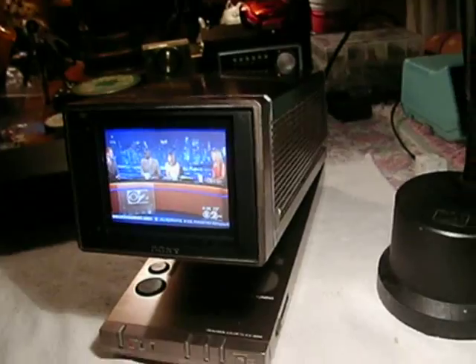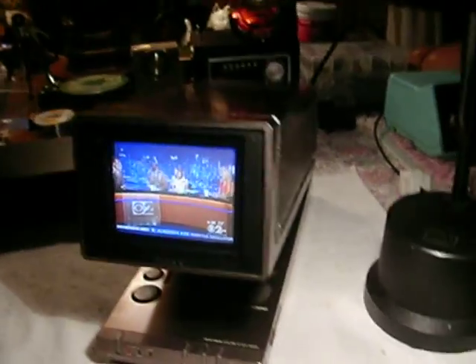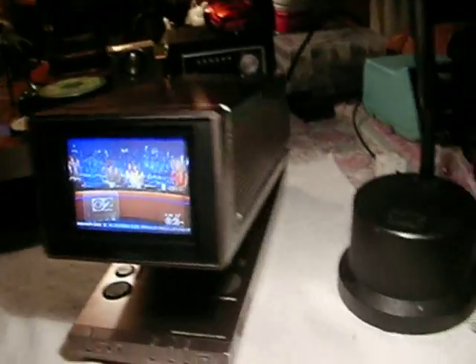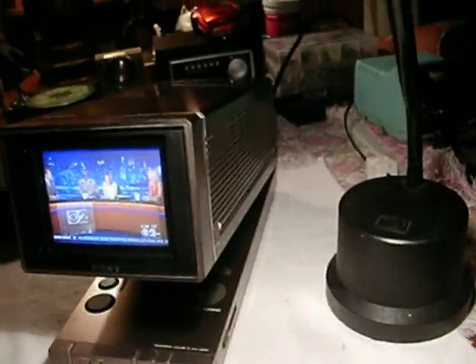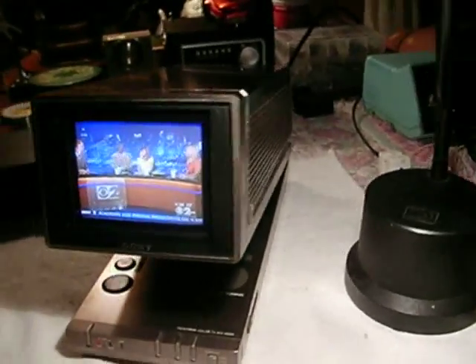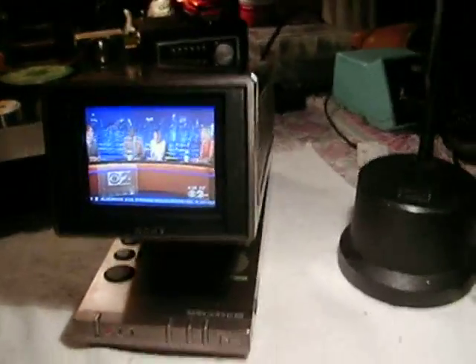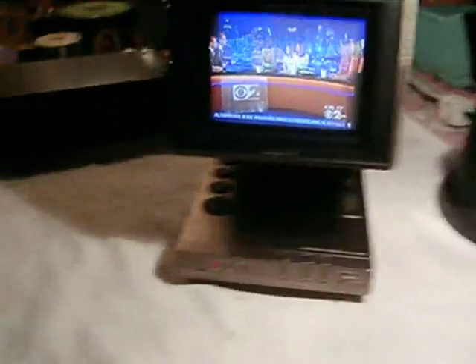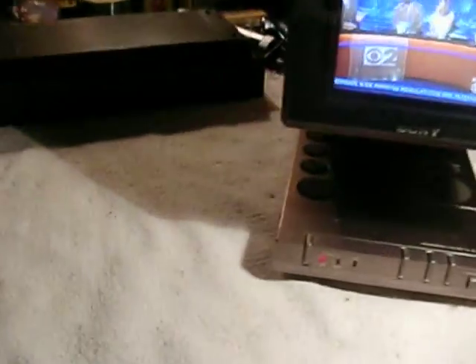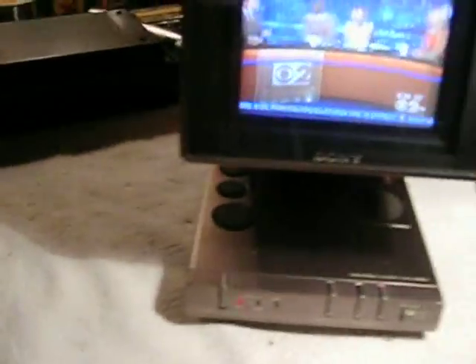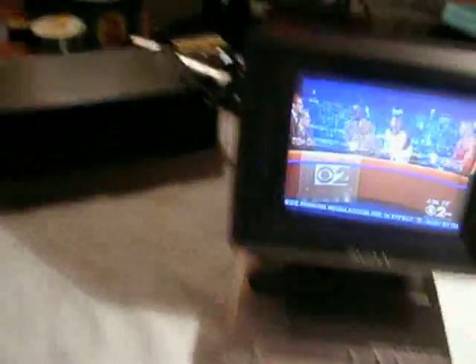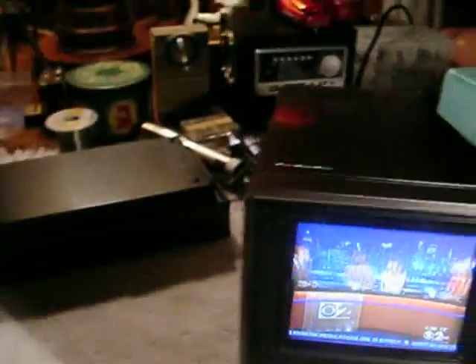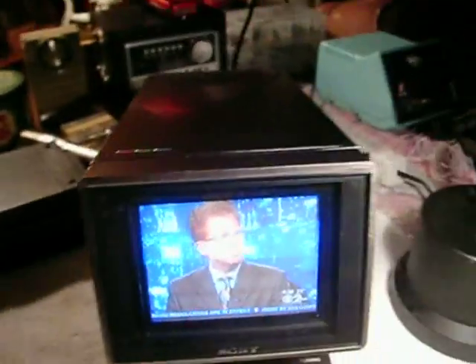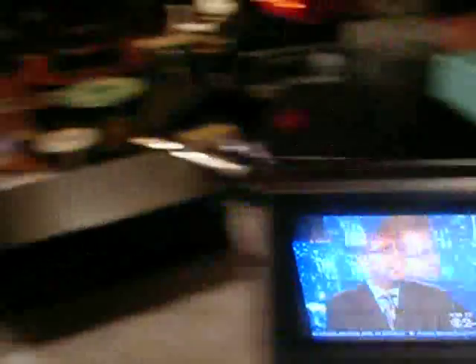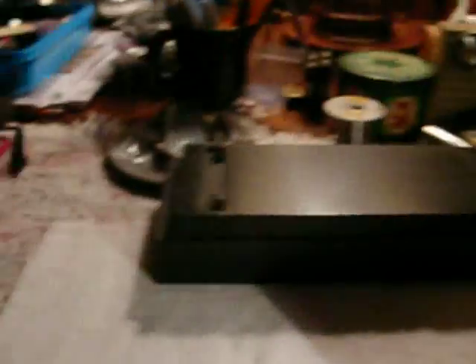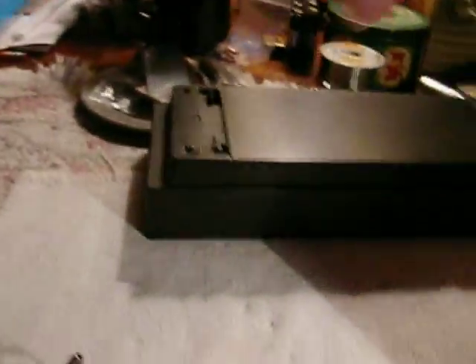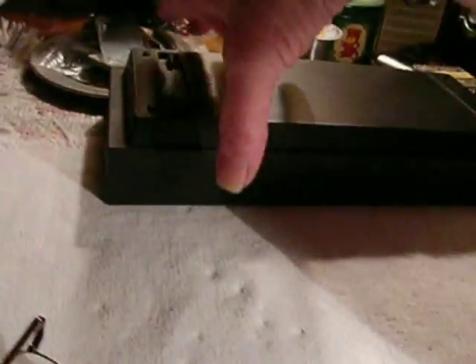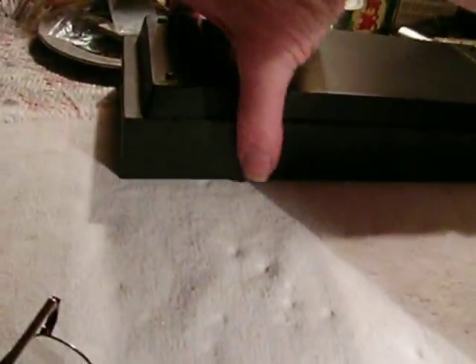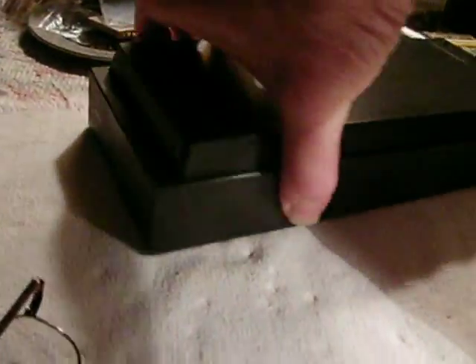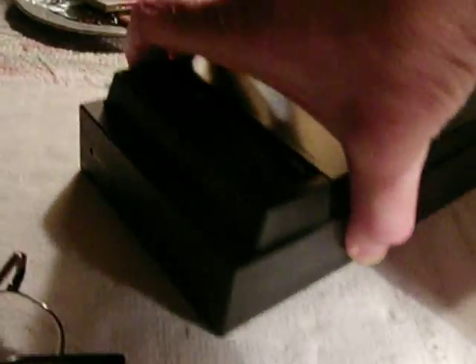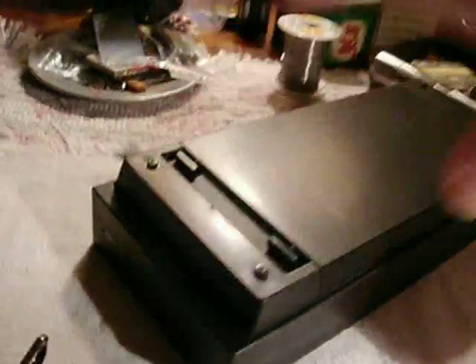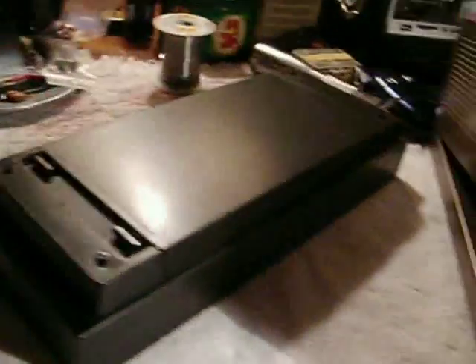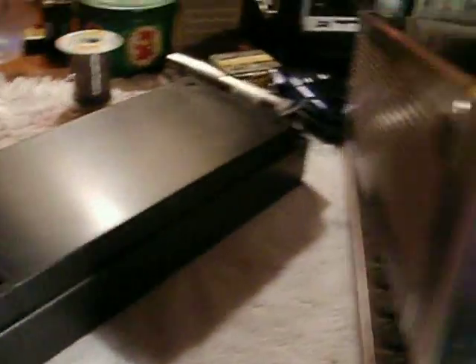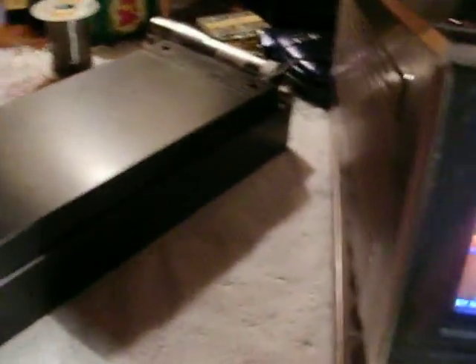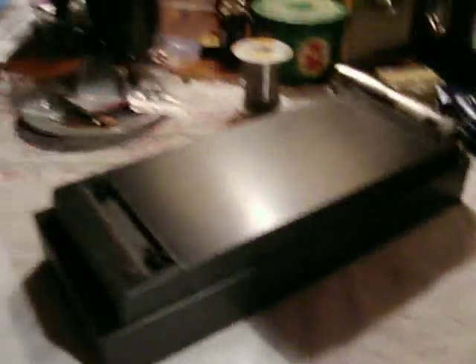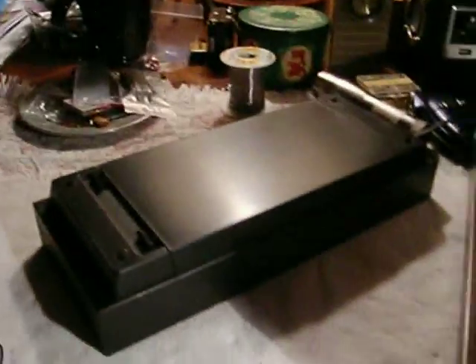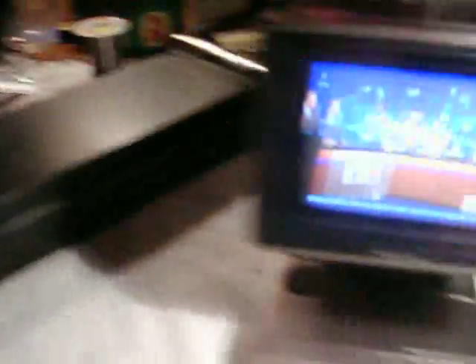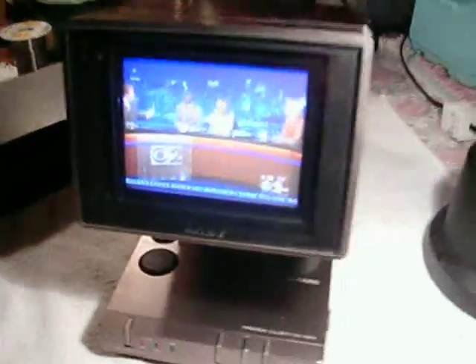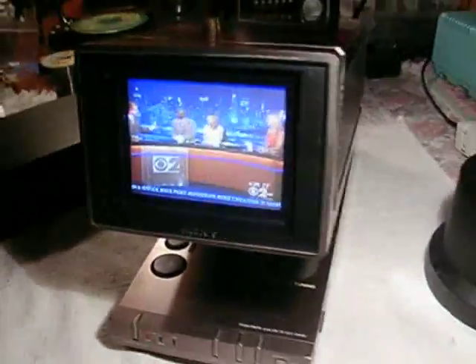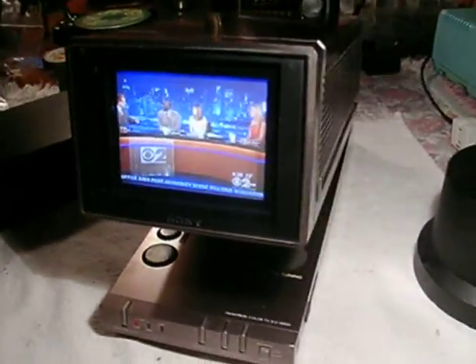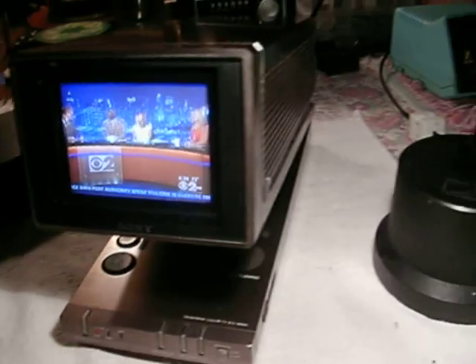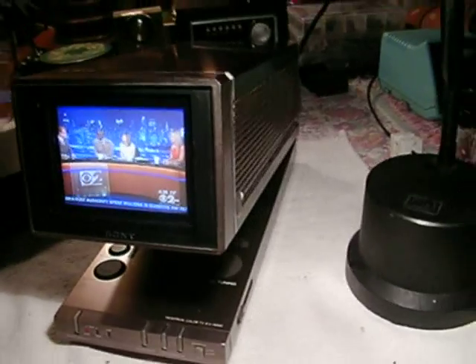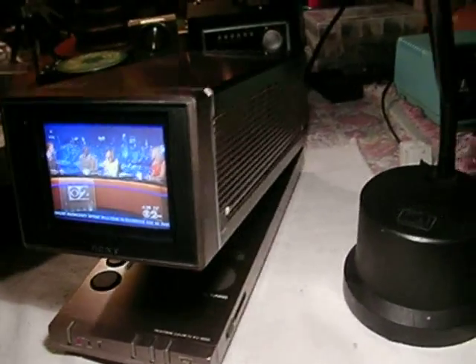And this one's in great shape. I don't have the AC adapter for it — that's the only bad thing. I have the original battery pack for it, which it's running off of right now. And I have the original carrying case.